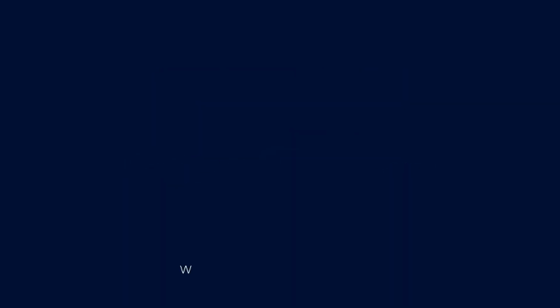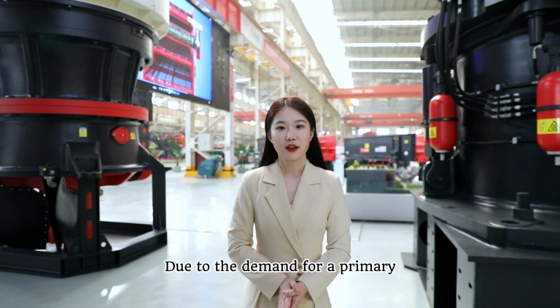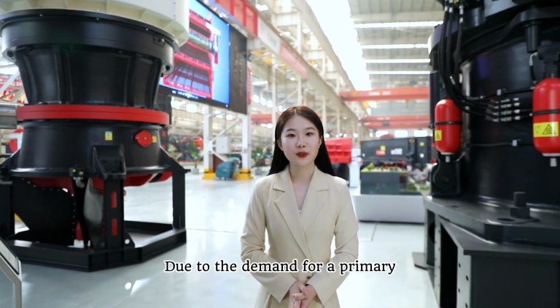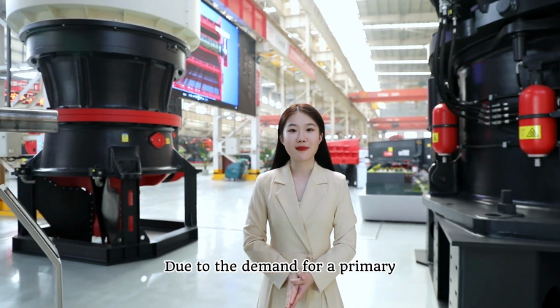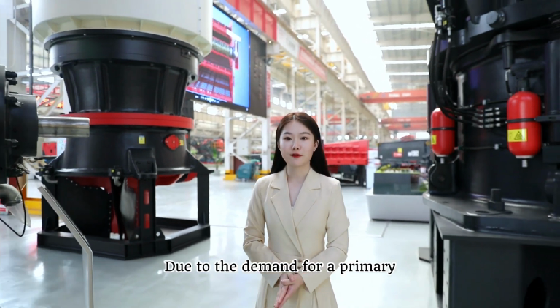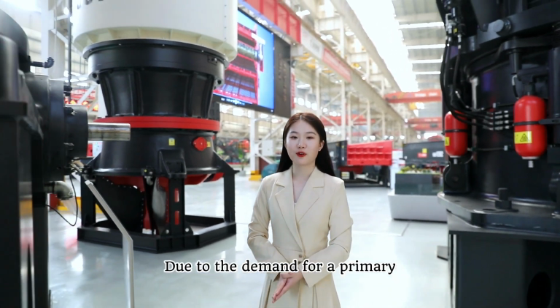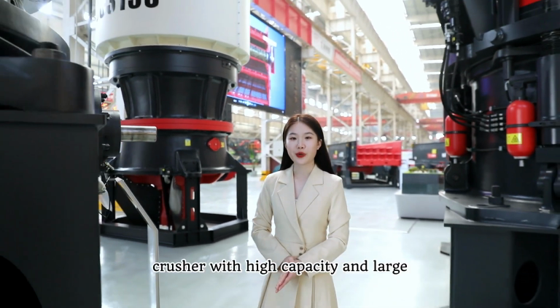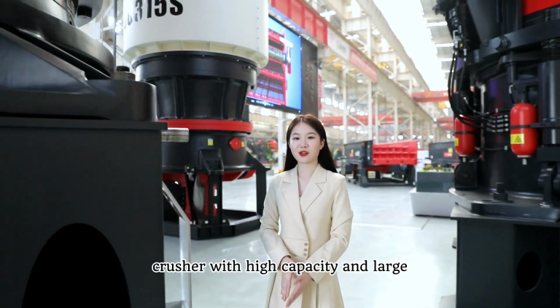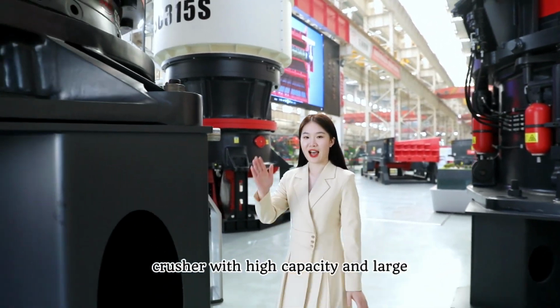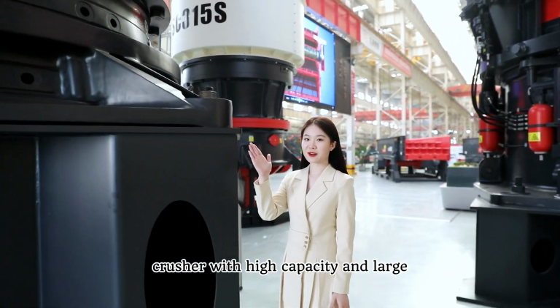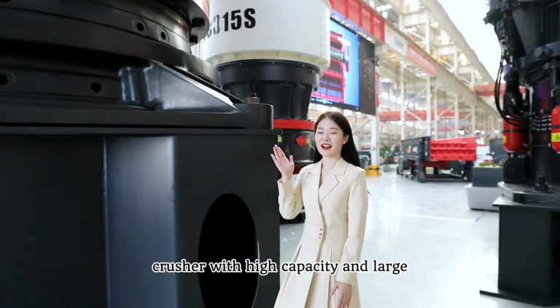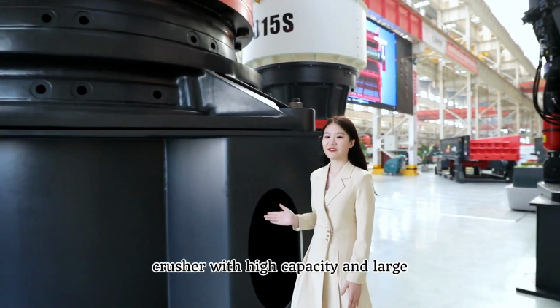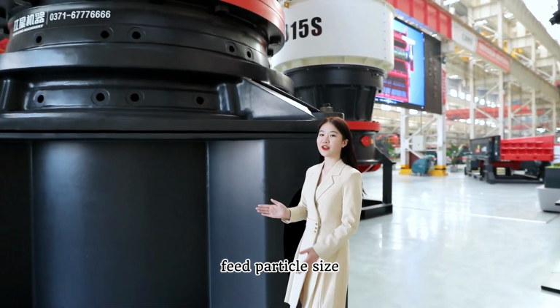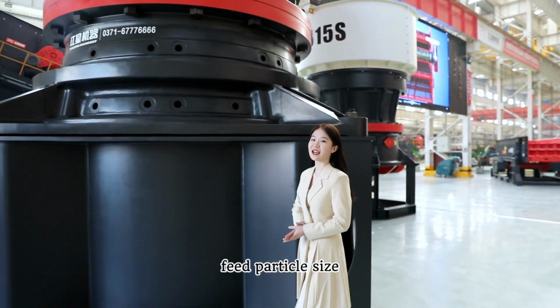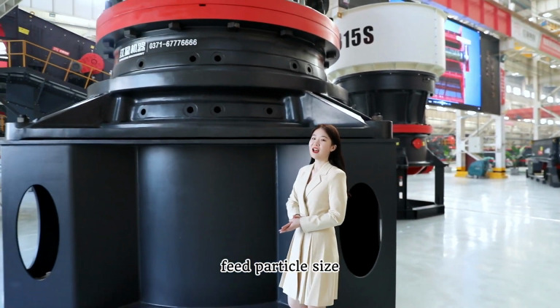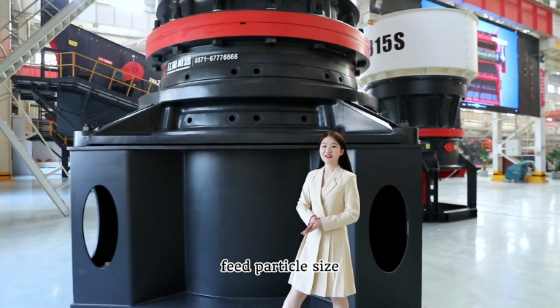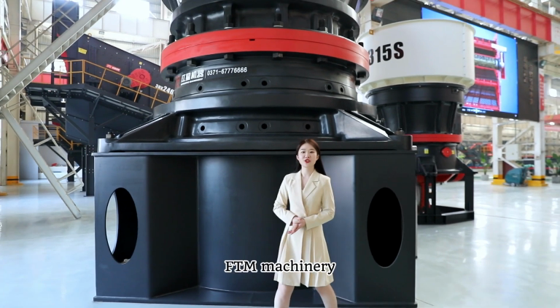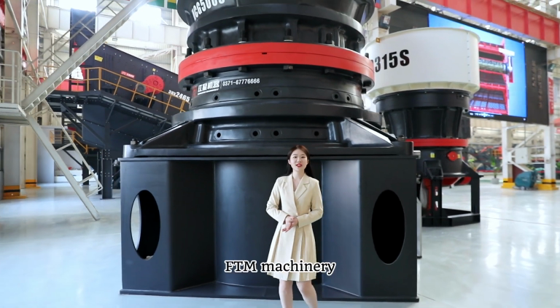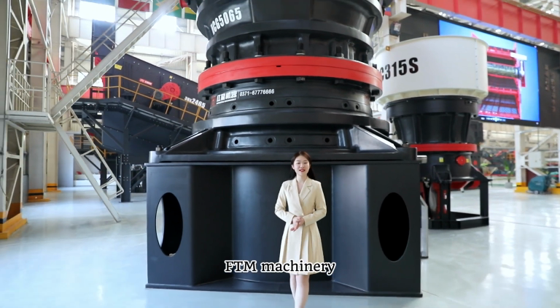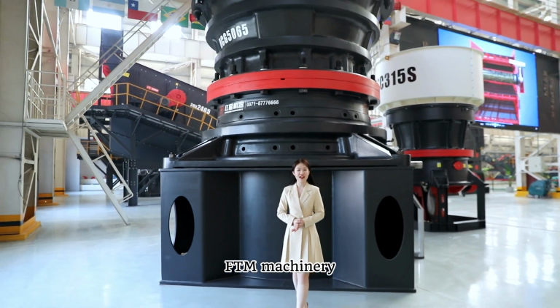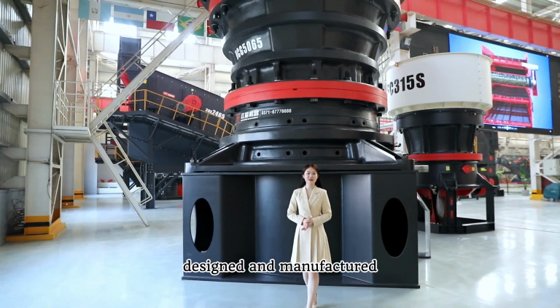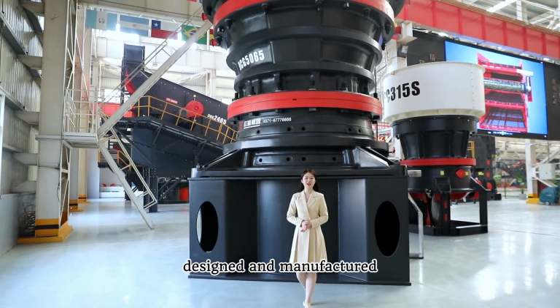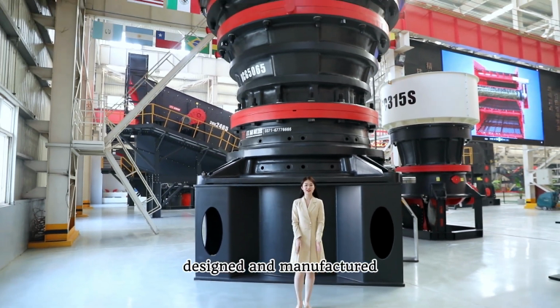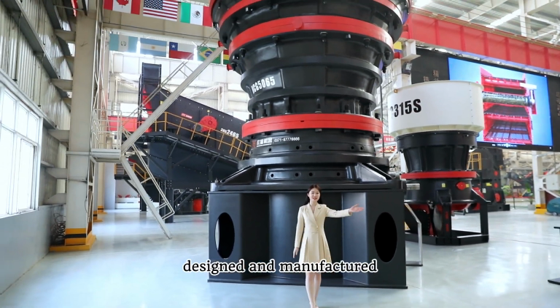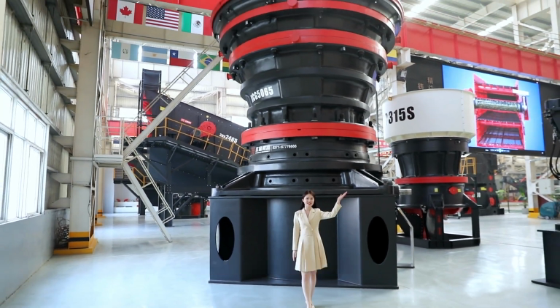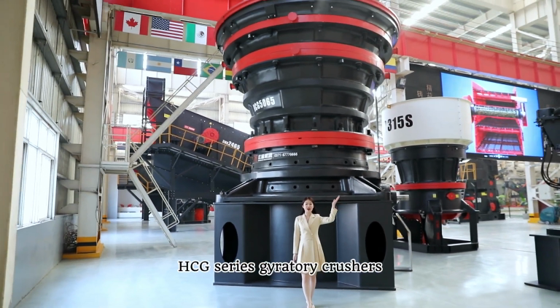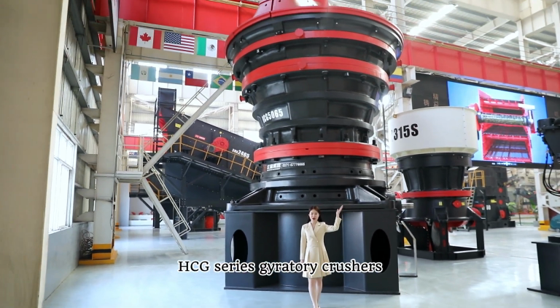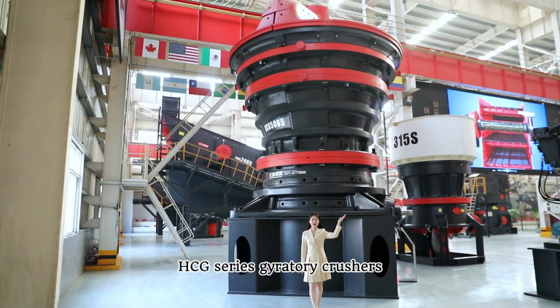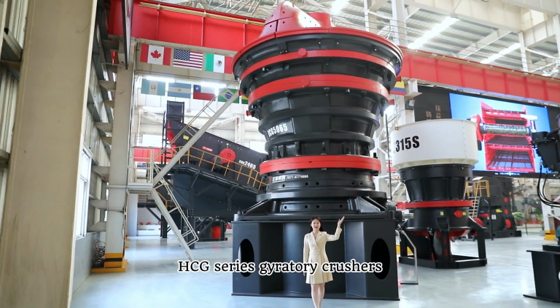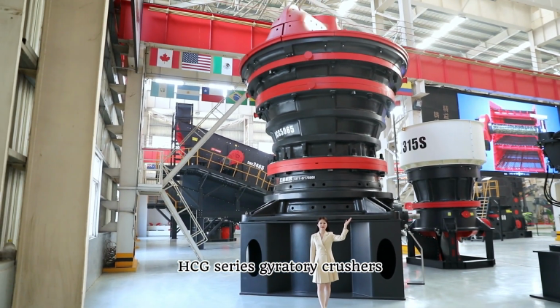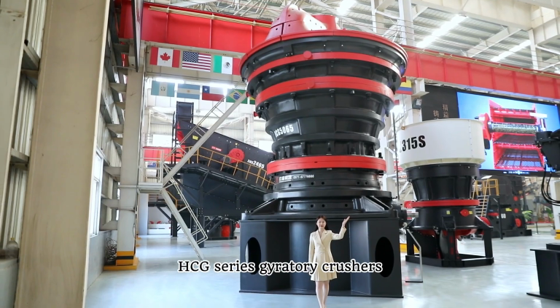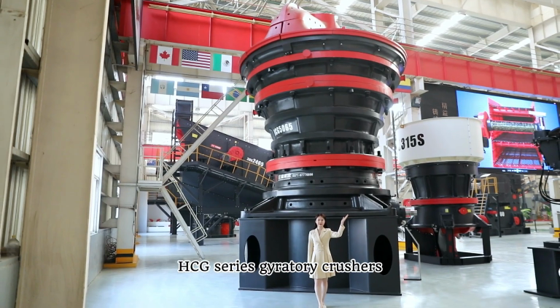Due to the demand for primary crushers with high capacity and large feed particle size, Tier machinery designed and manufactured the CG-series gyratory crusher.